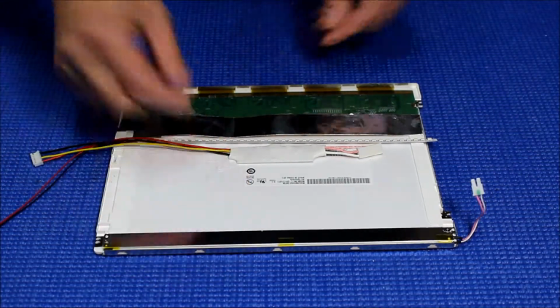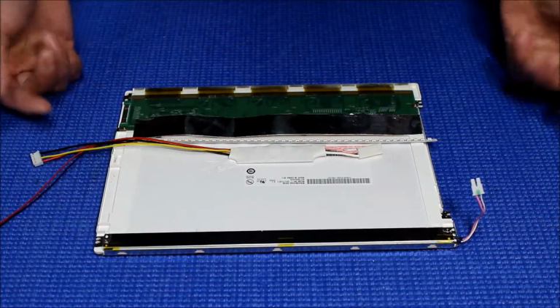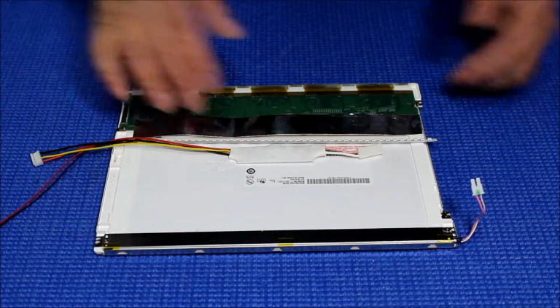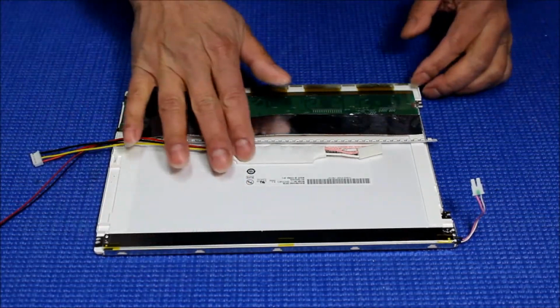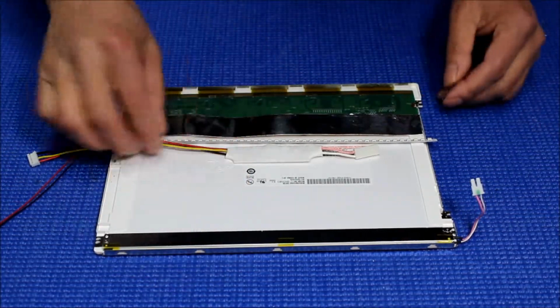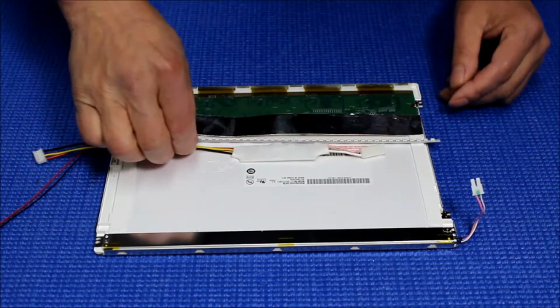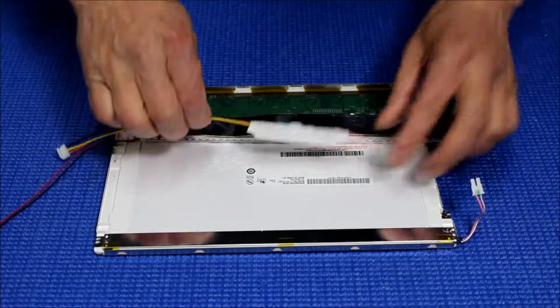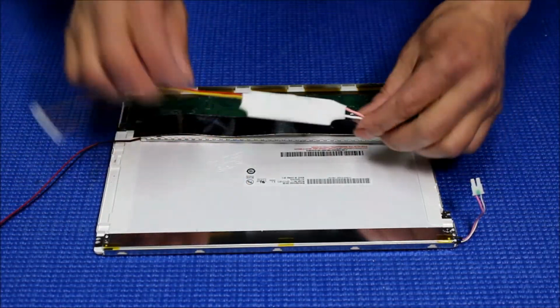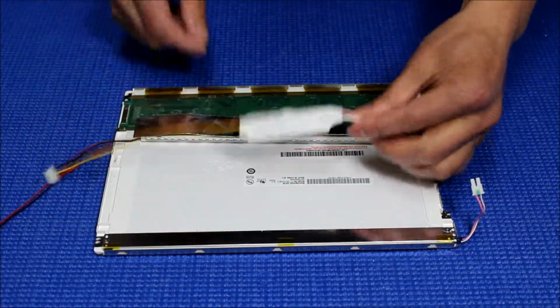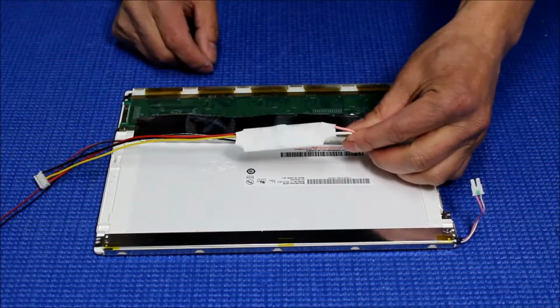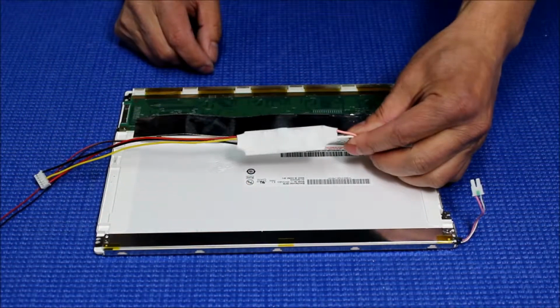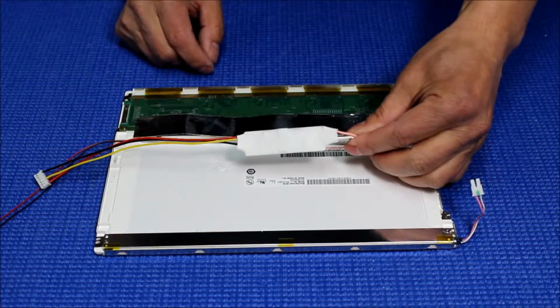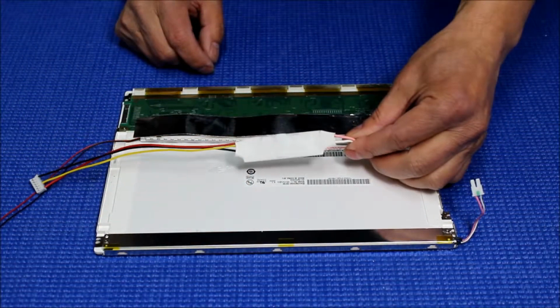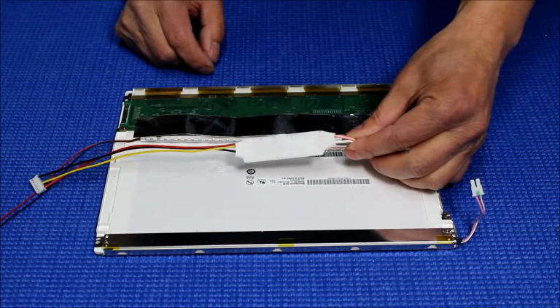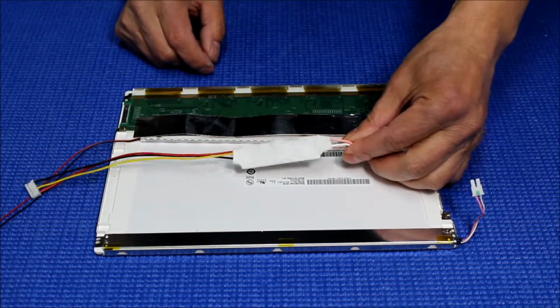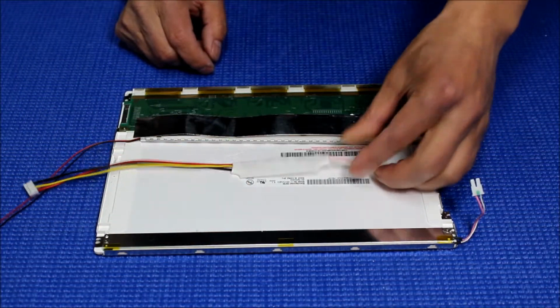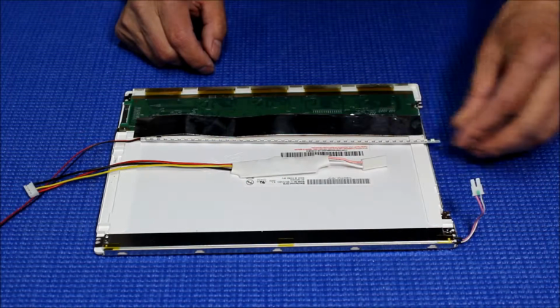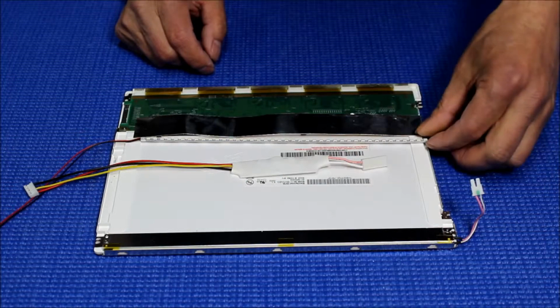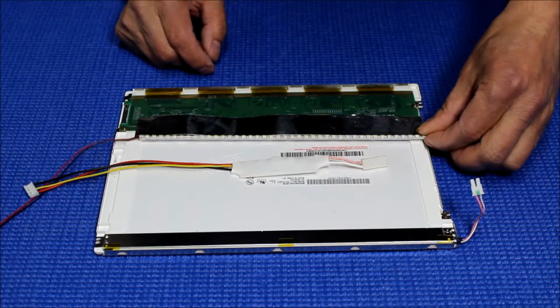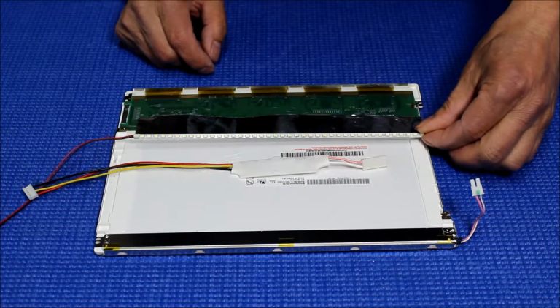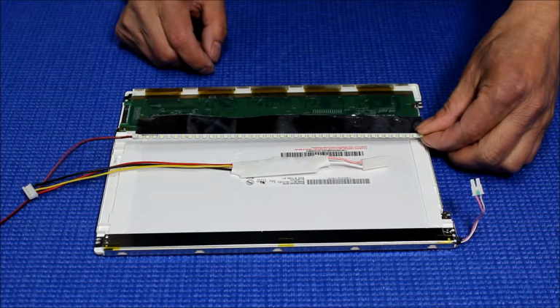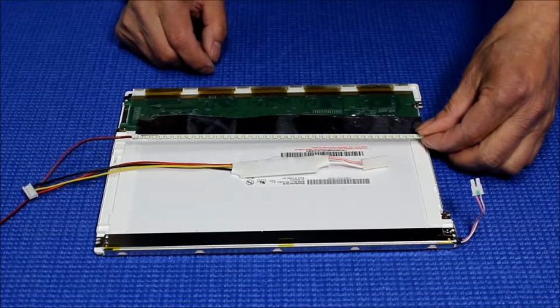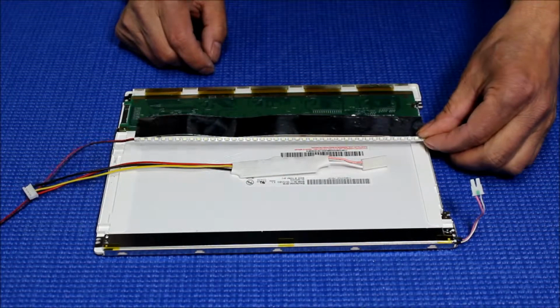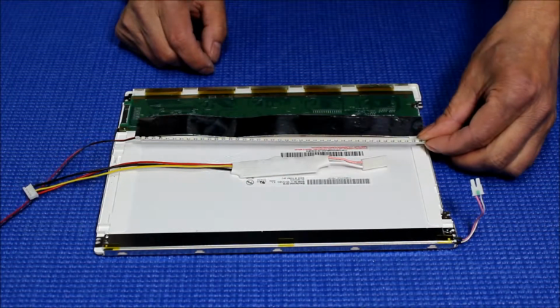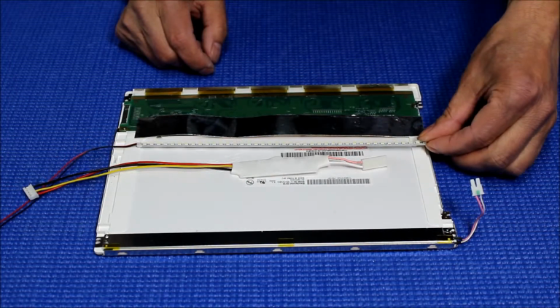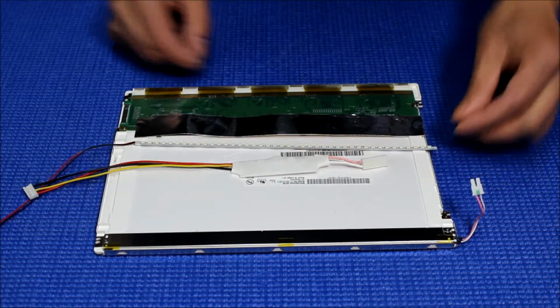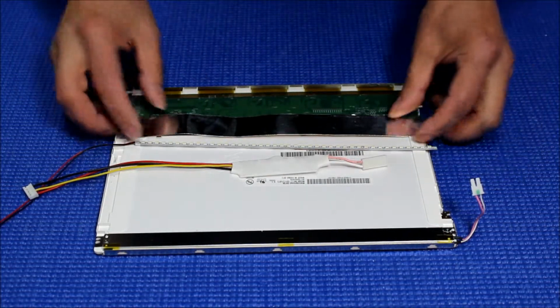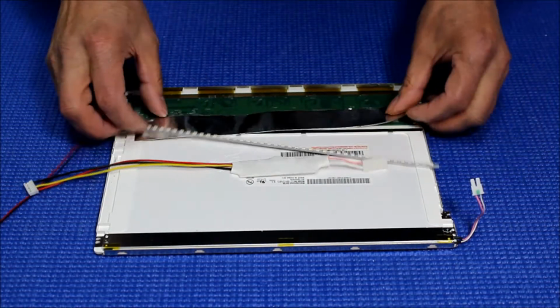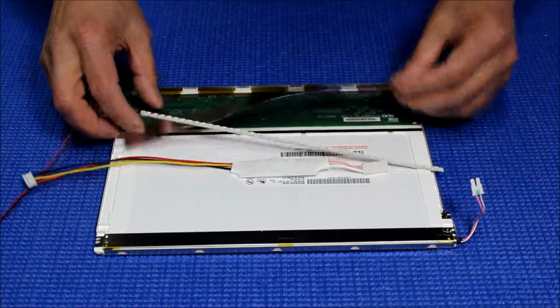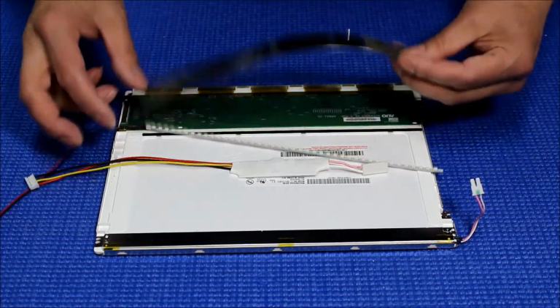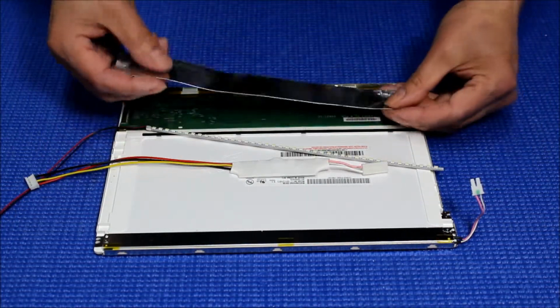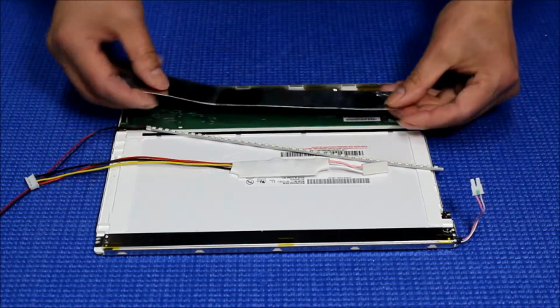Our kit comes with one of the smallest LED drivers, one UB35 series LED strip, and one aluminum foil.